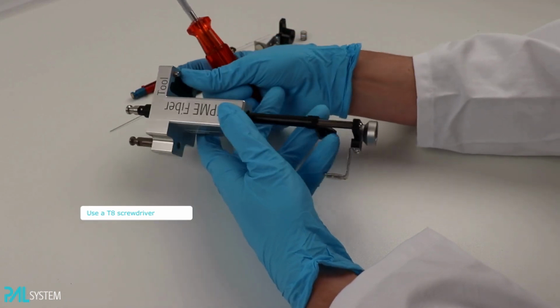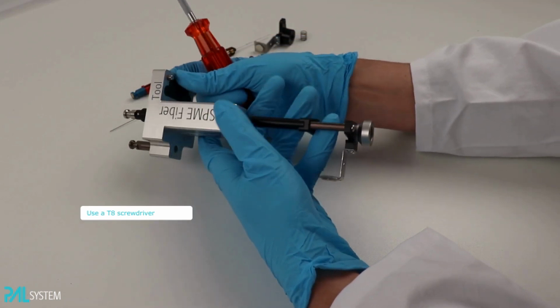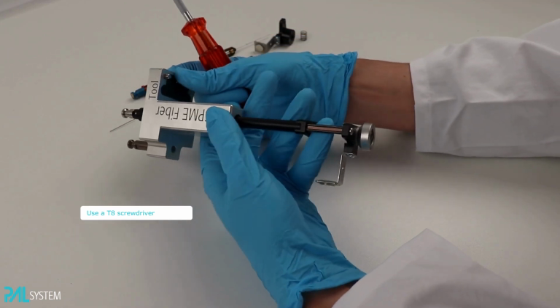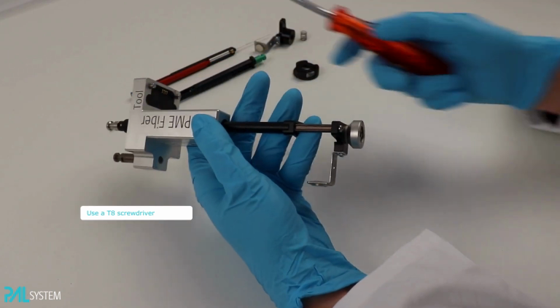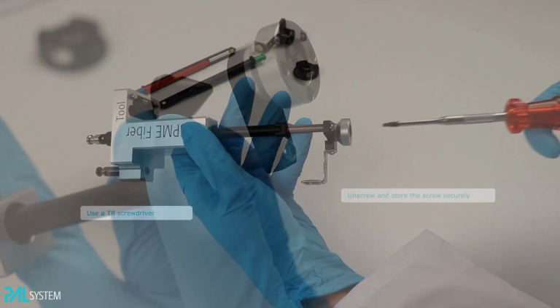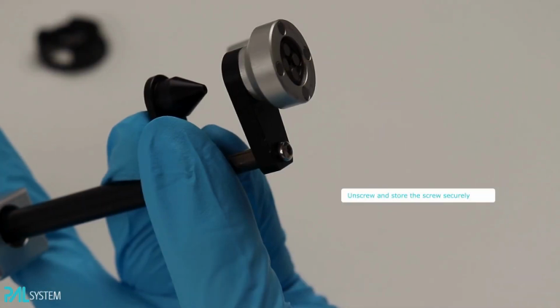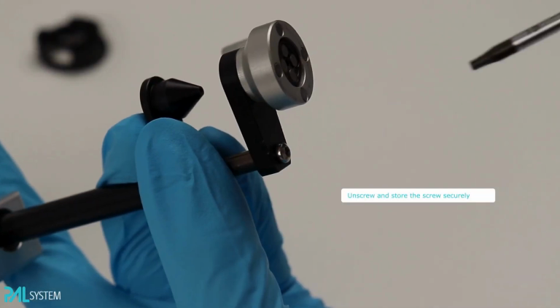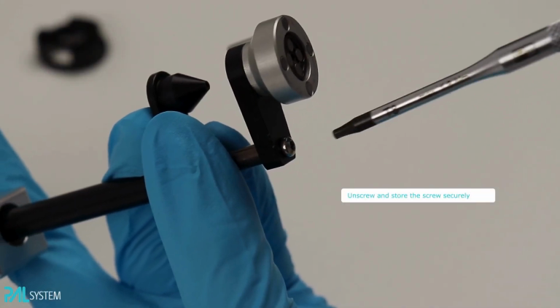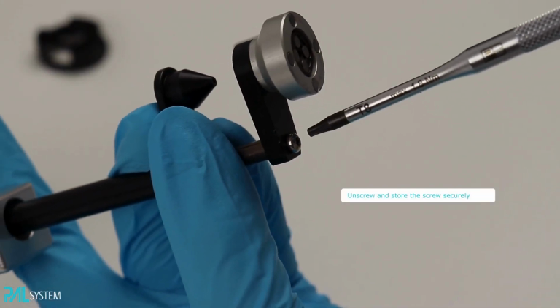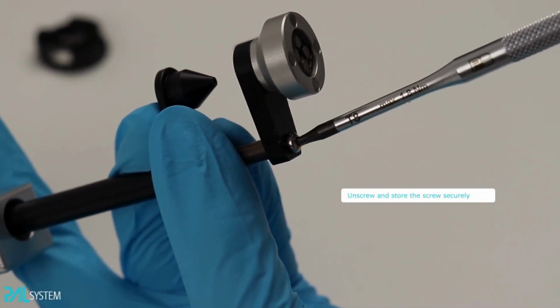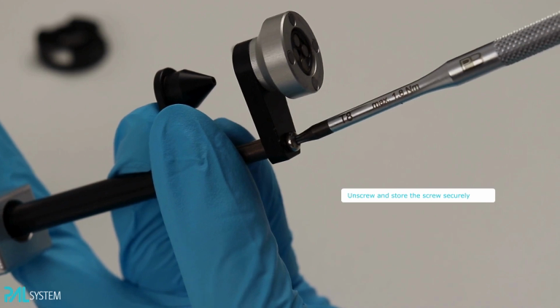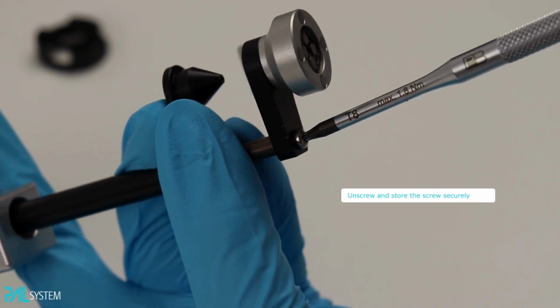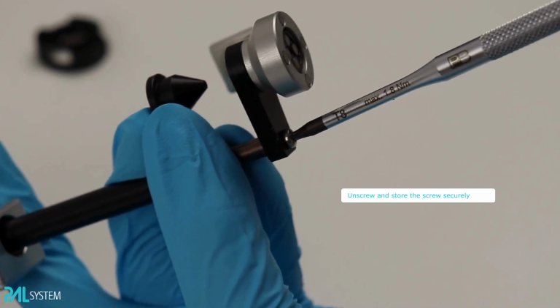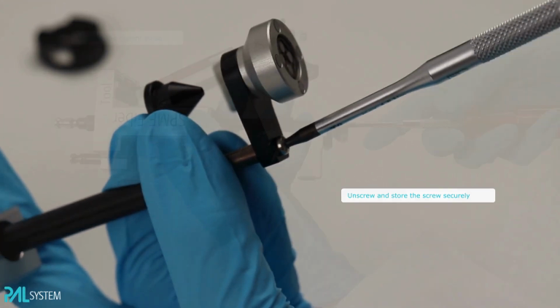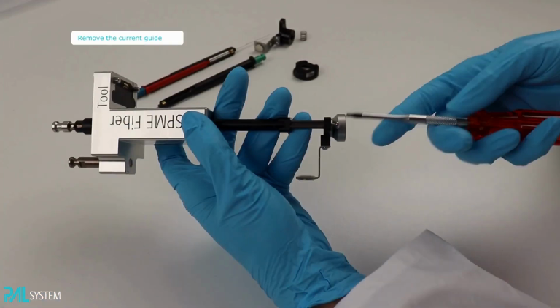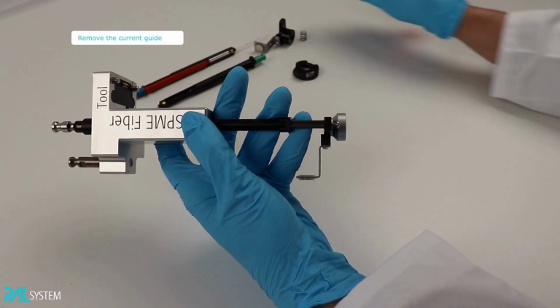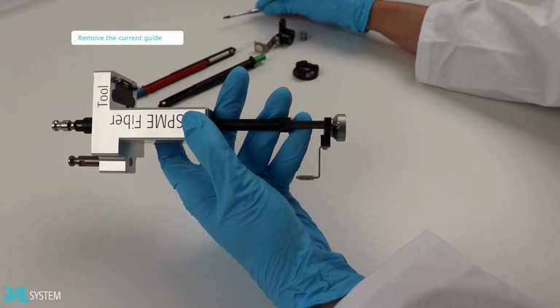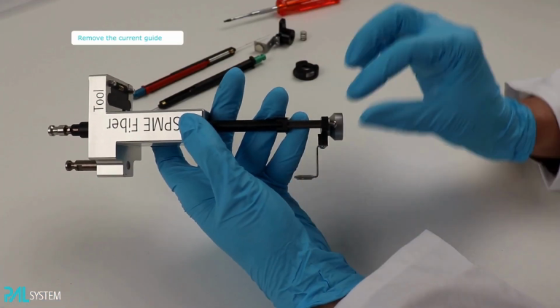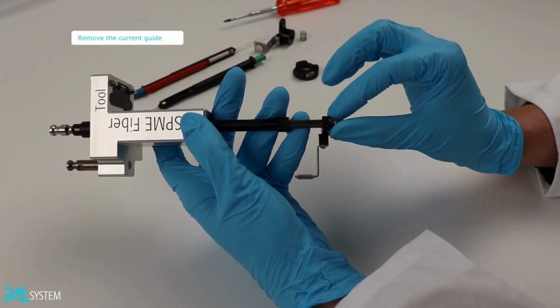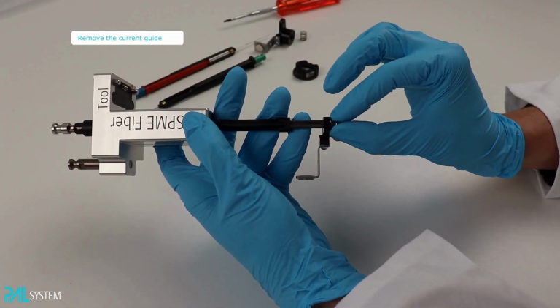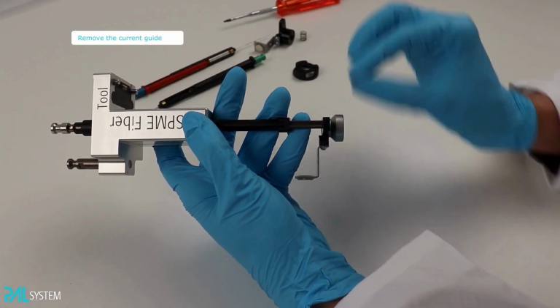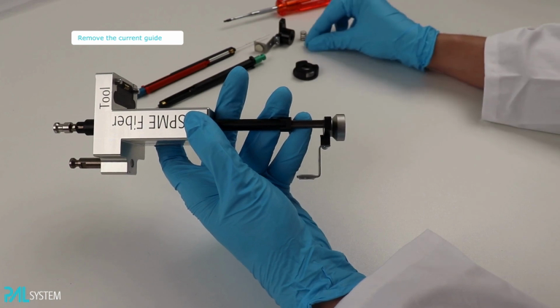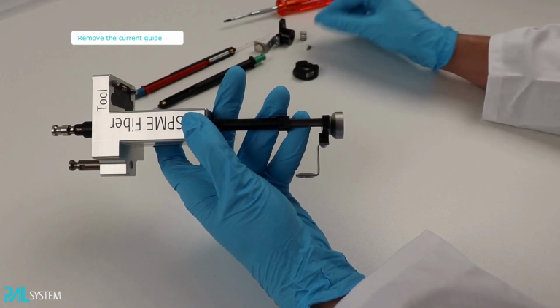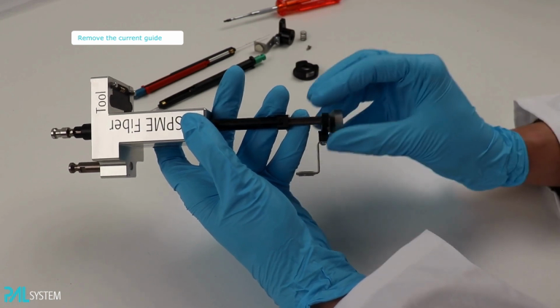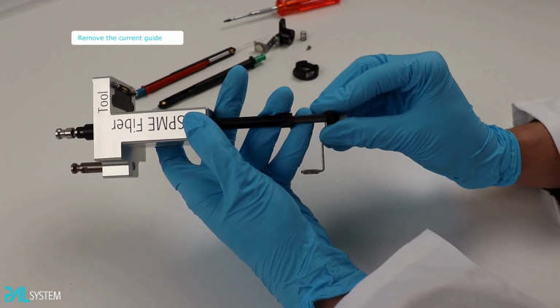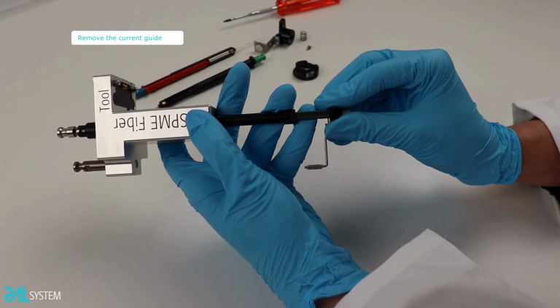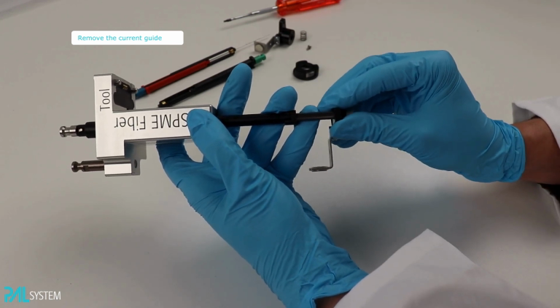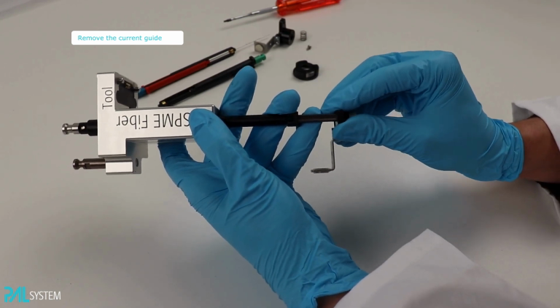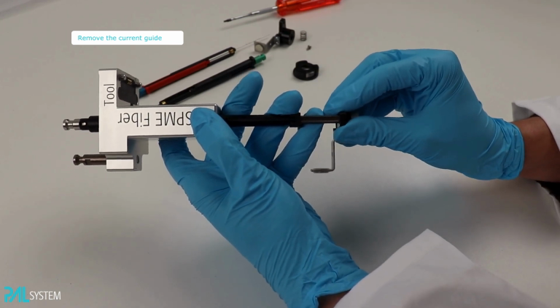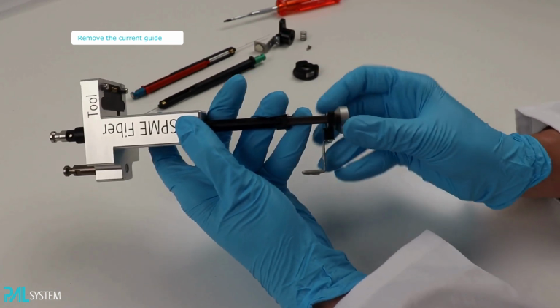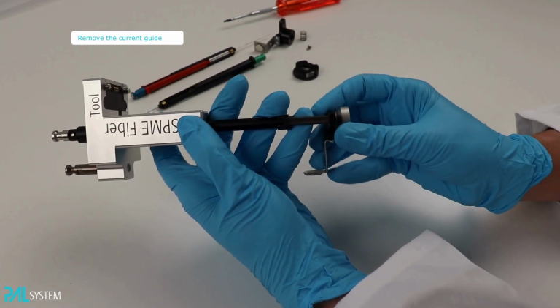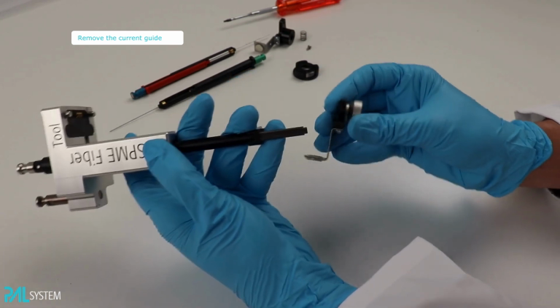Keep a firm grip around the tool and be mindful about the parts that are moving. Once removed, place the screw in a safe place as you will need it later again. Loosen the current guide from its position and set it aside.